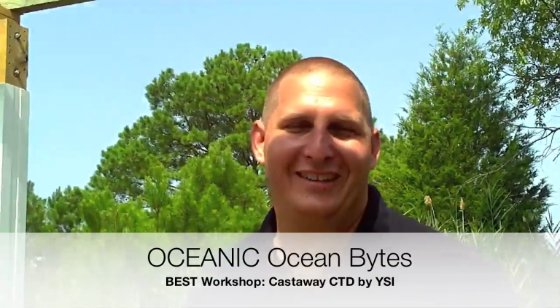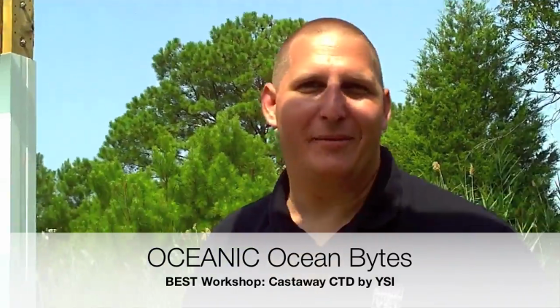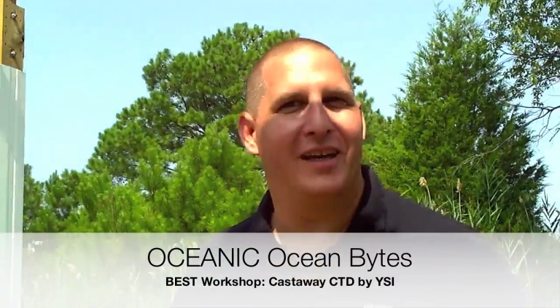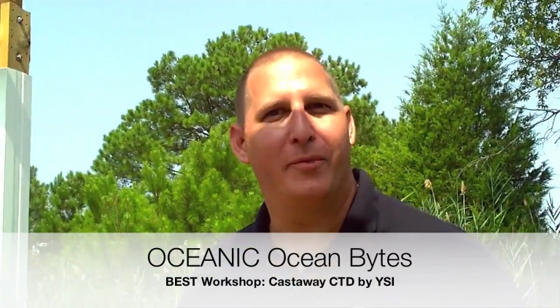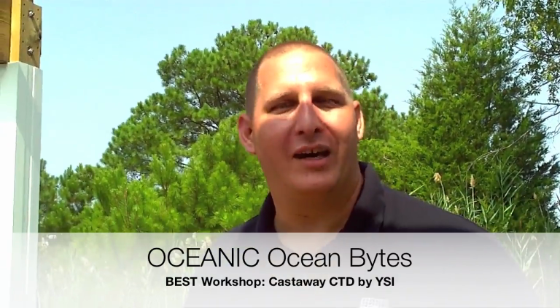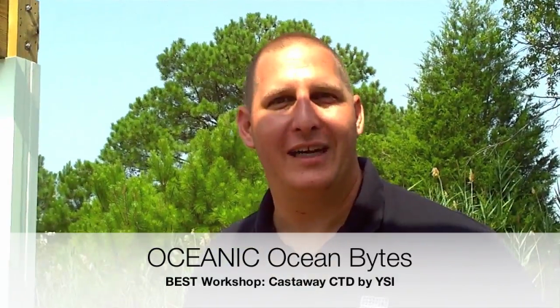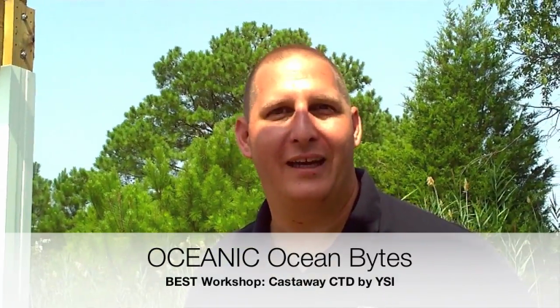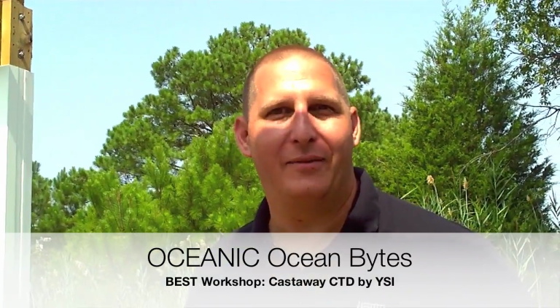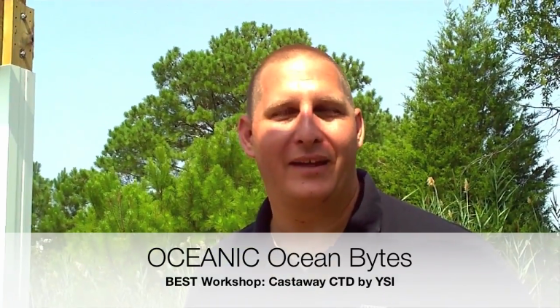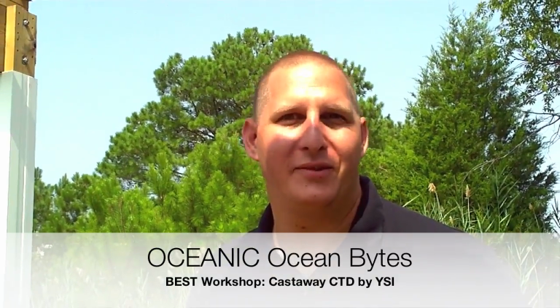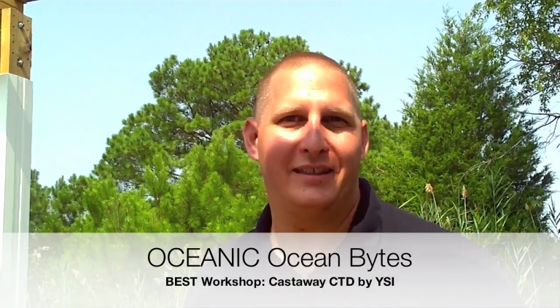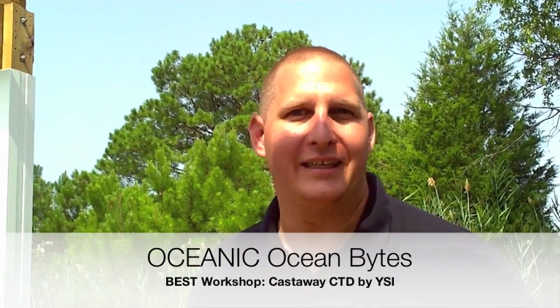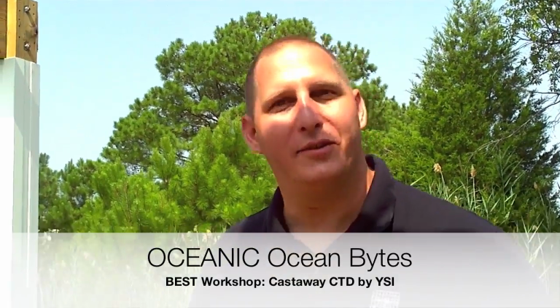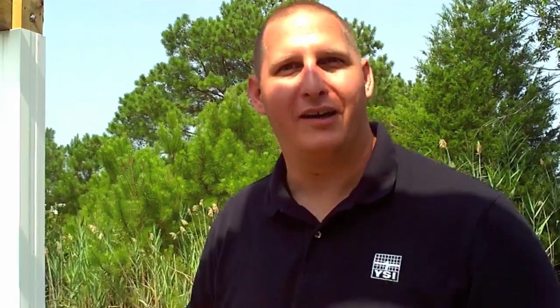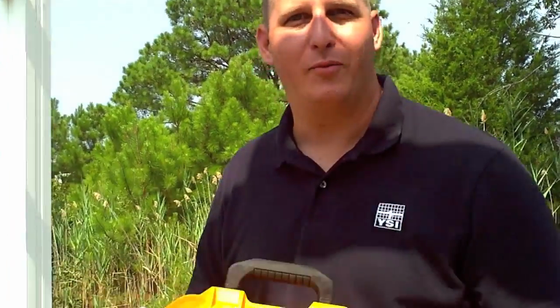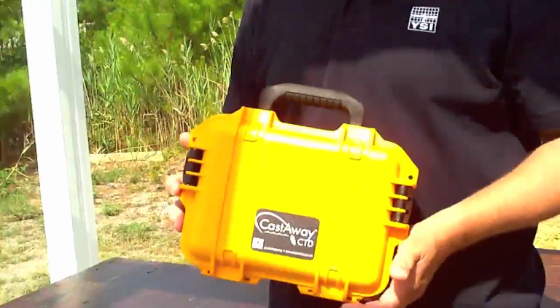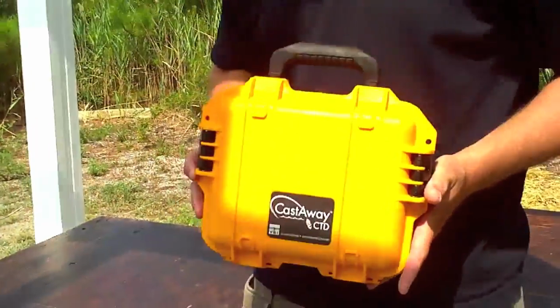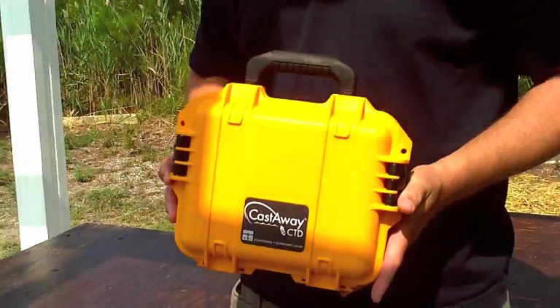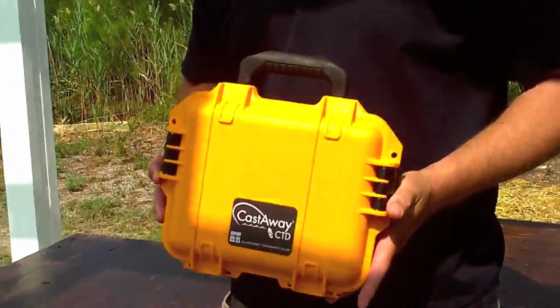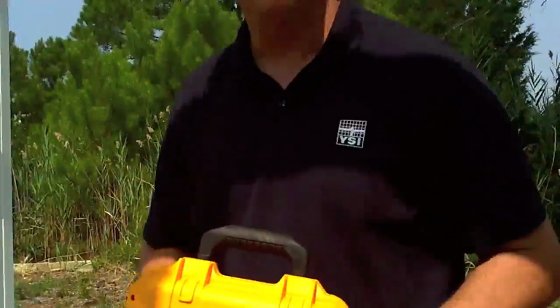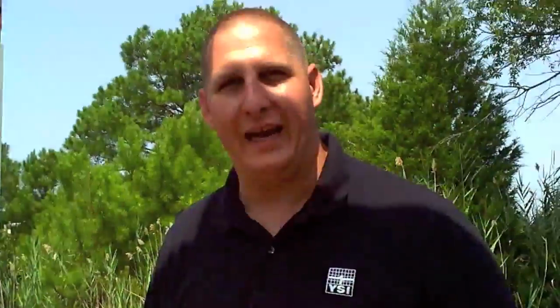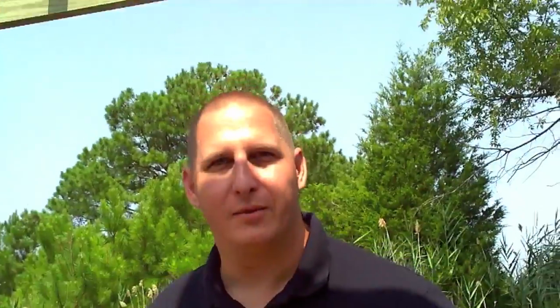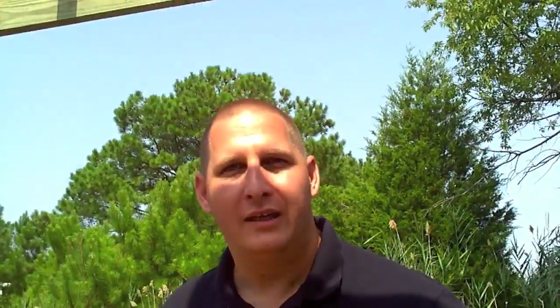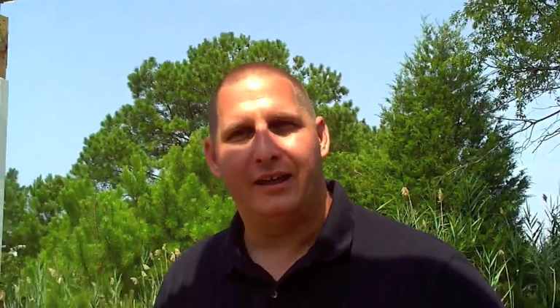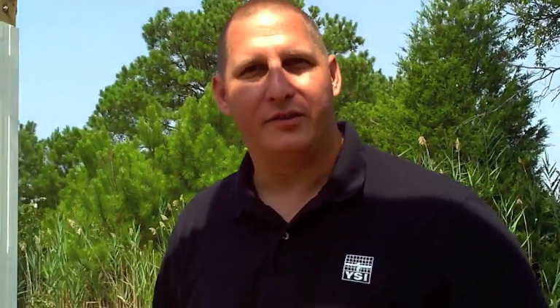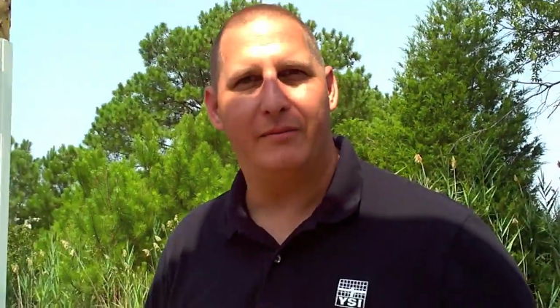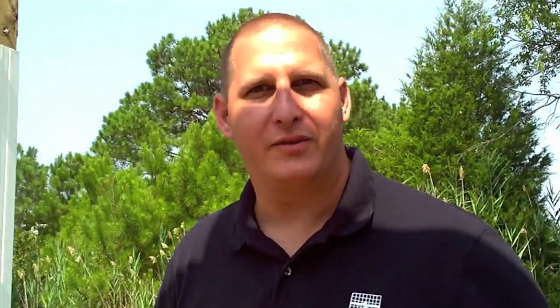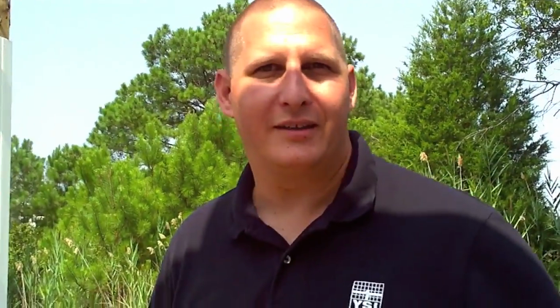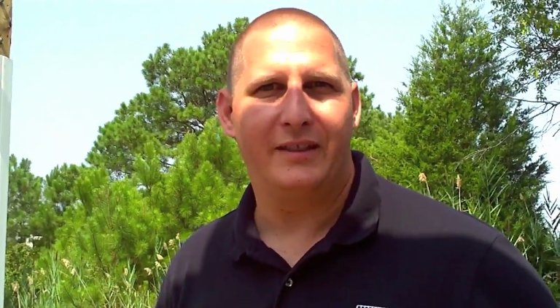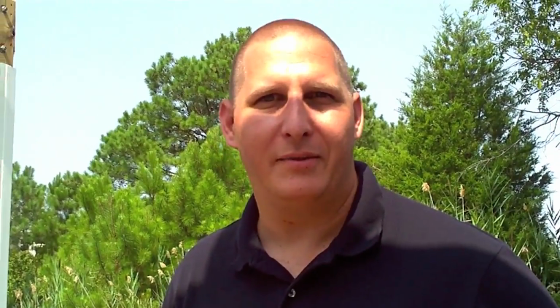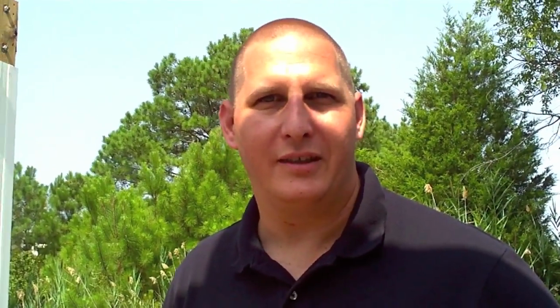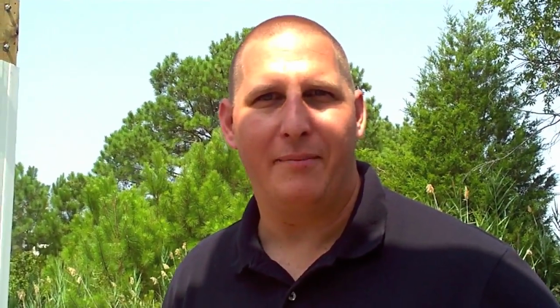Hi, I'm Chris Iyer. I'm with YSI and we have the Castaway CTD. It's a new product from YSI and it's a portable castable instrument that measures conductivity, temperature, and depth.